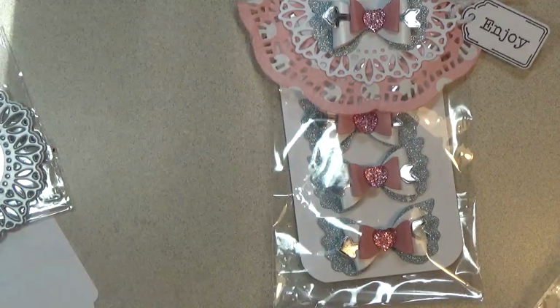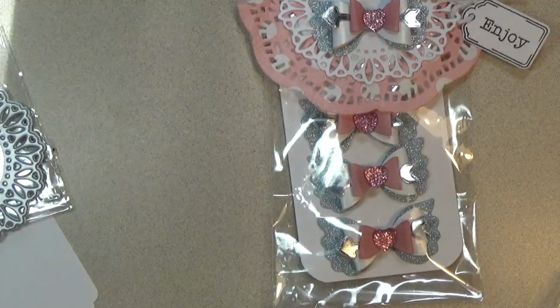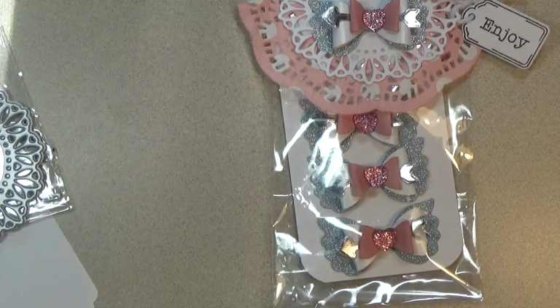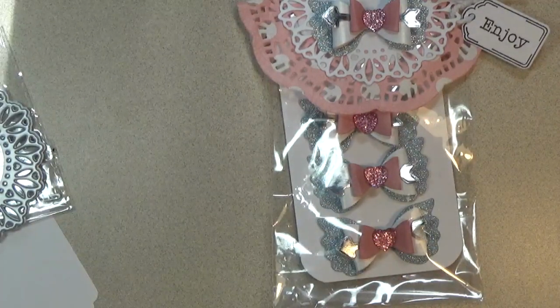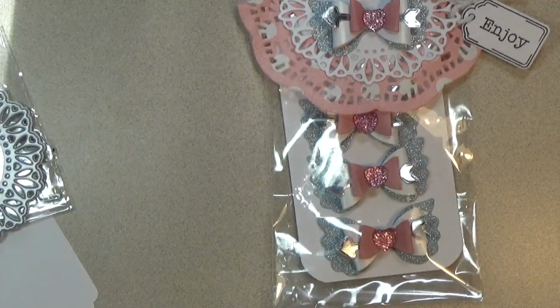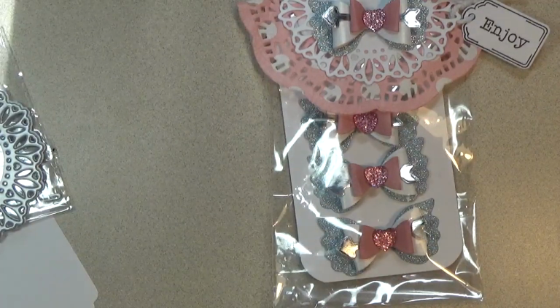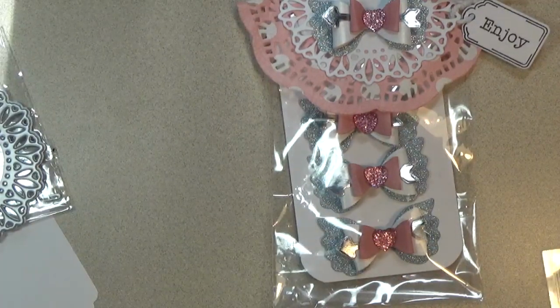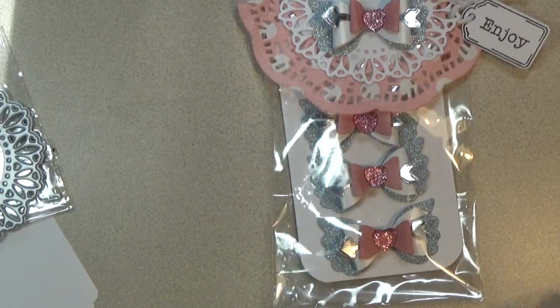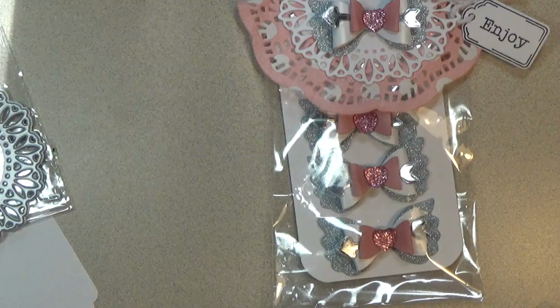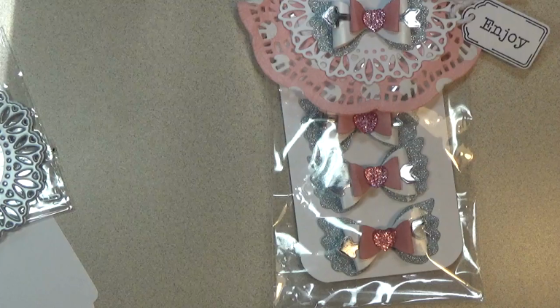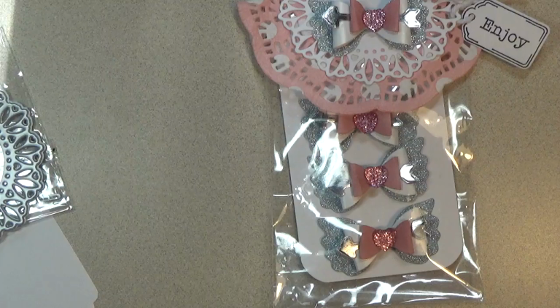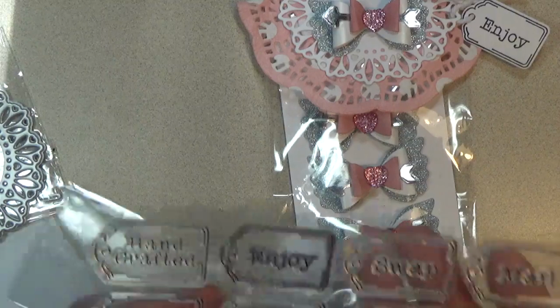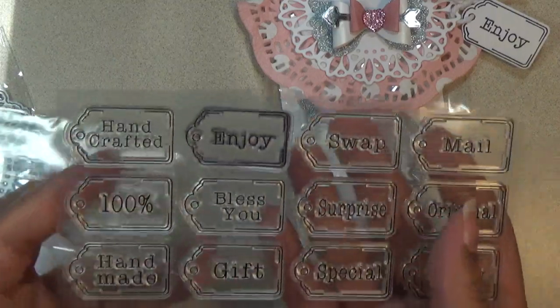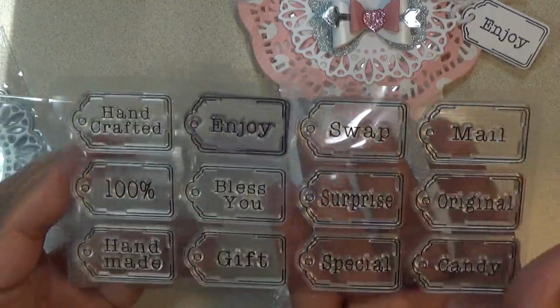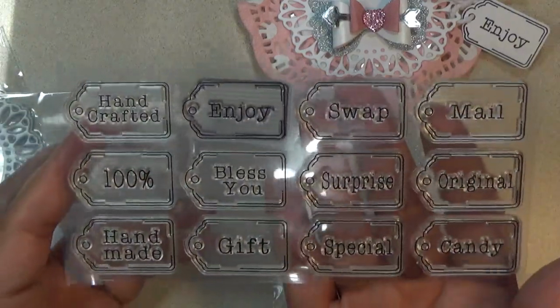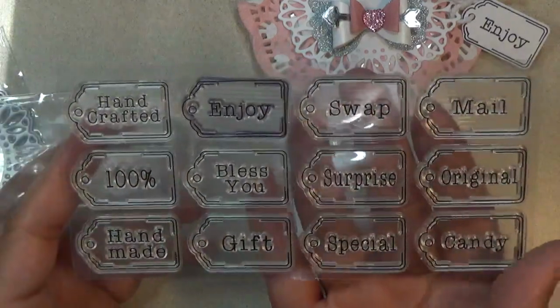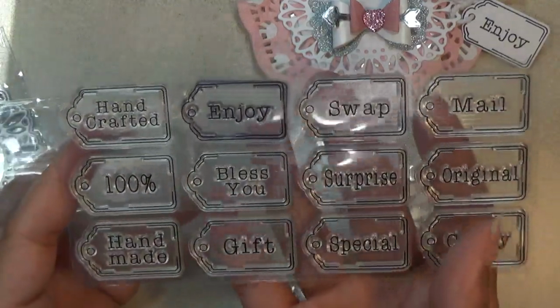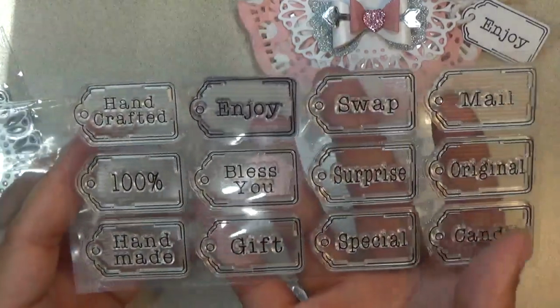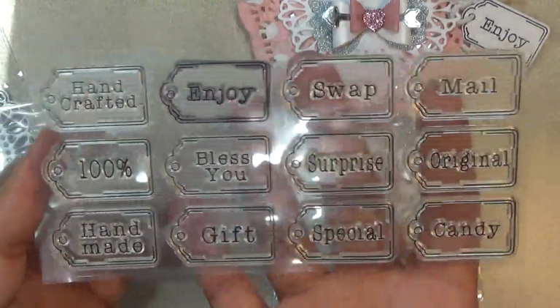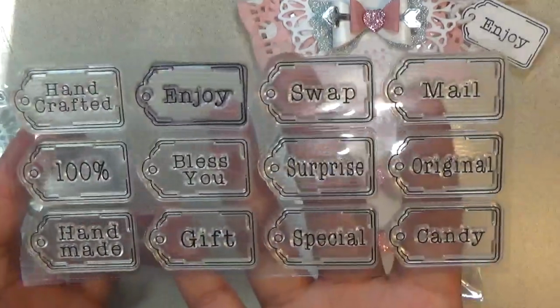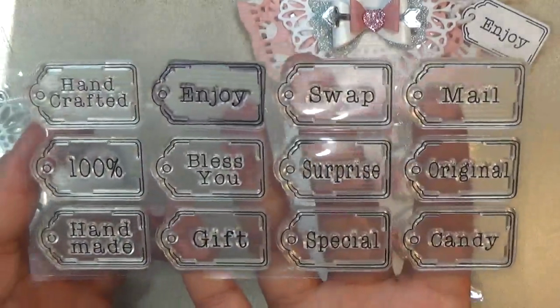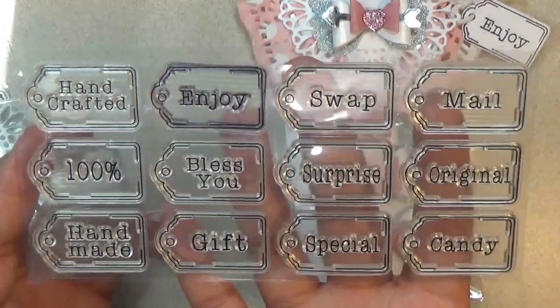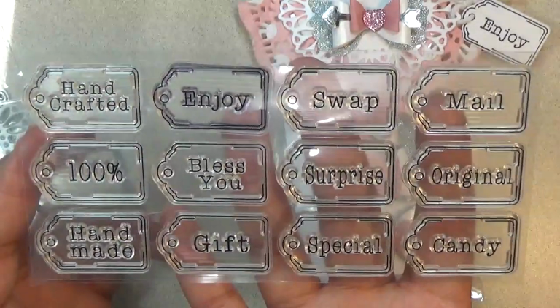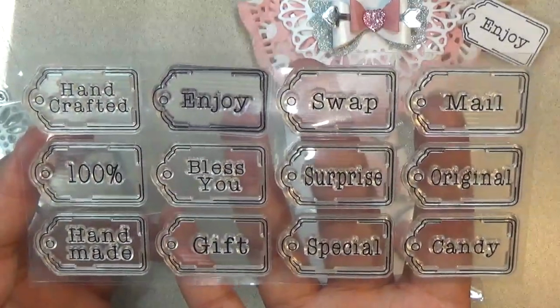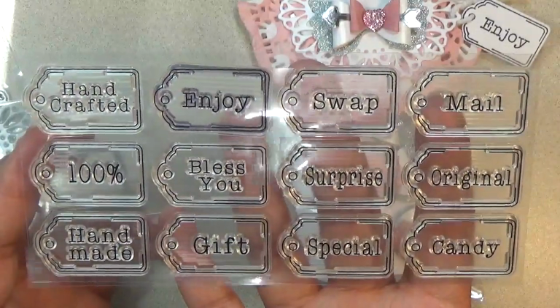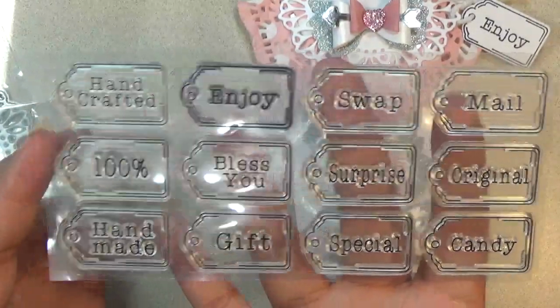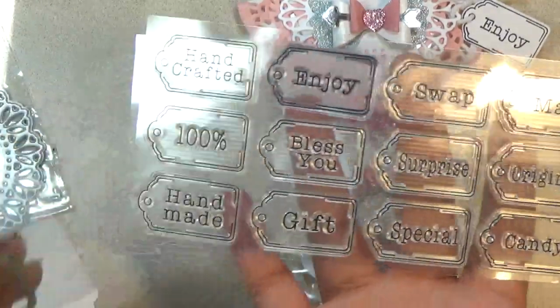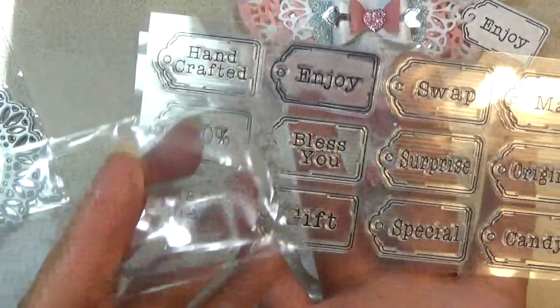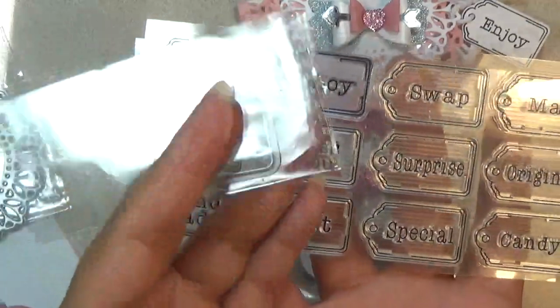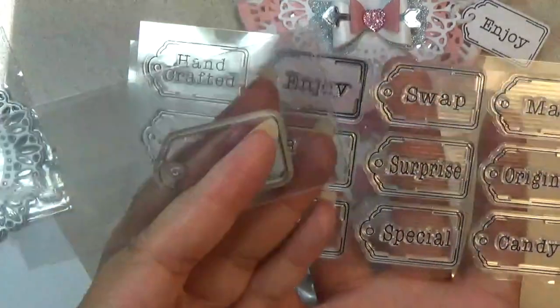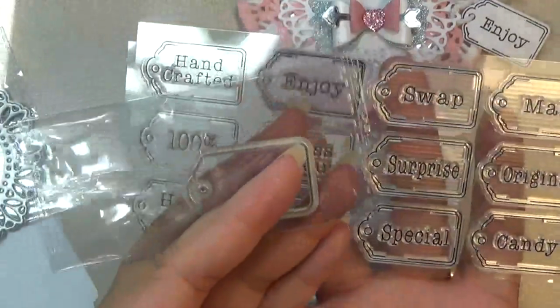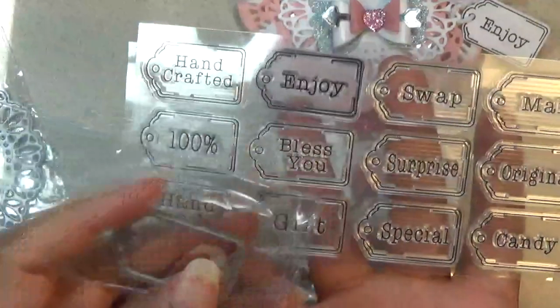I used this stamp set — you can pause the video and read the sentiments. It does come with a coordinating die.